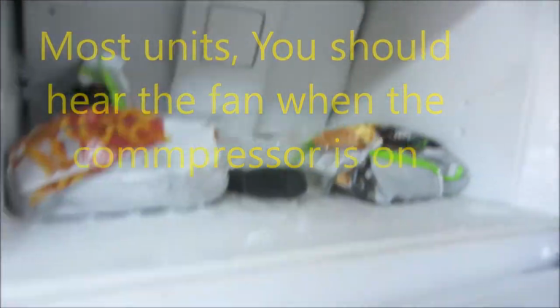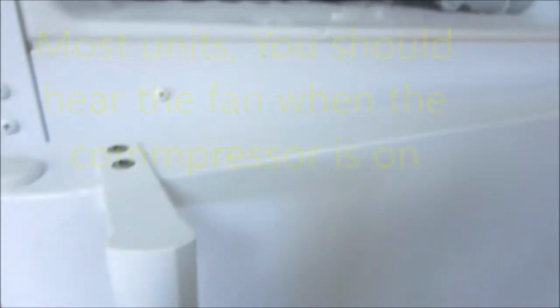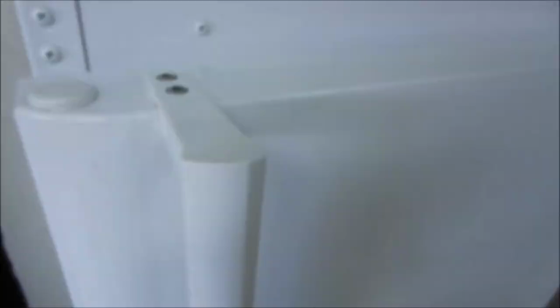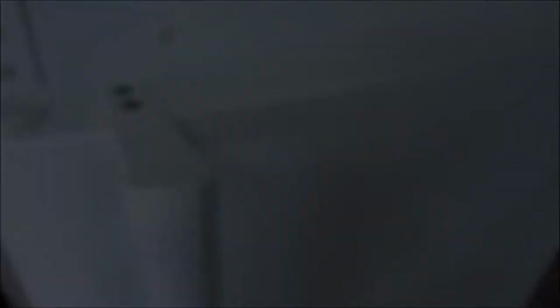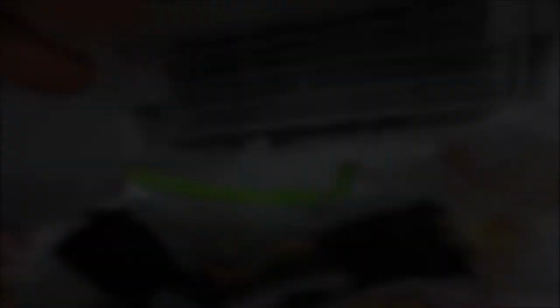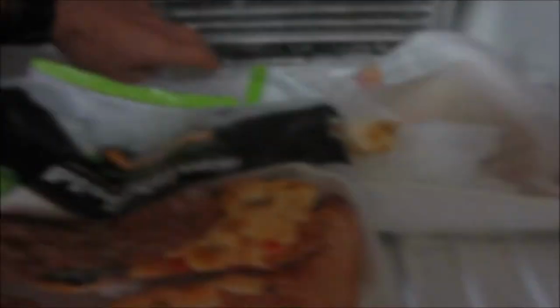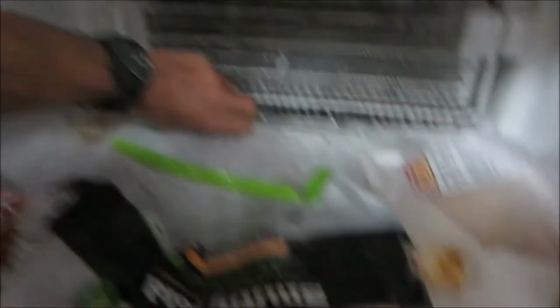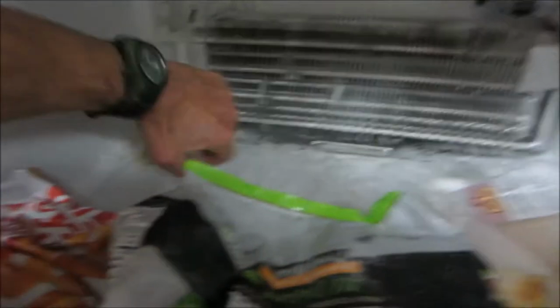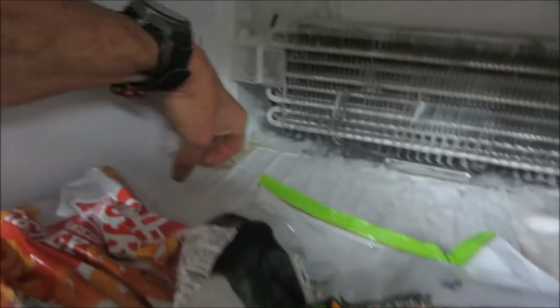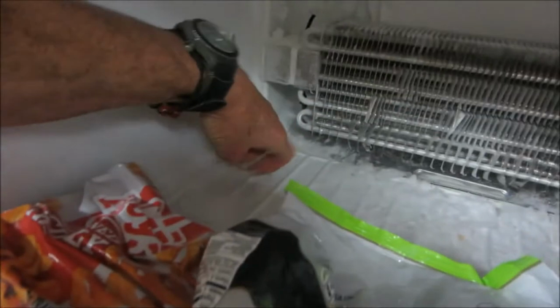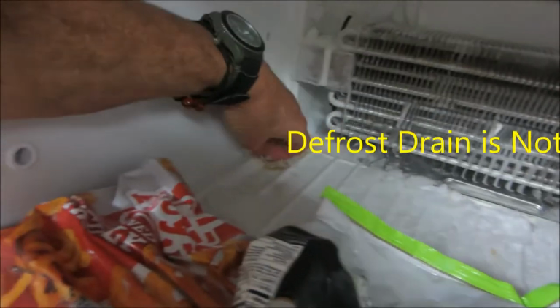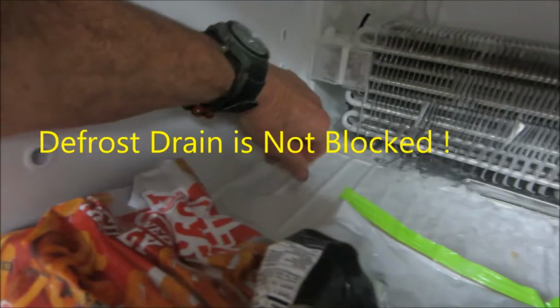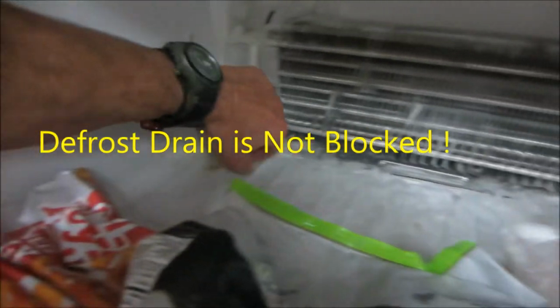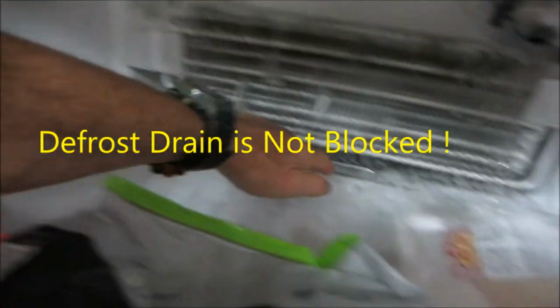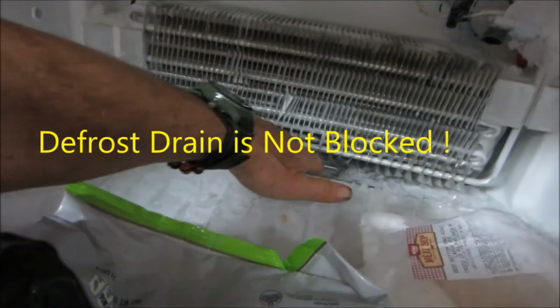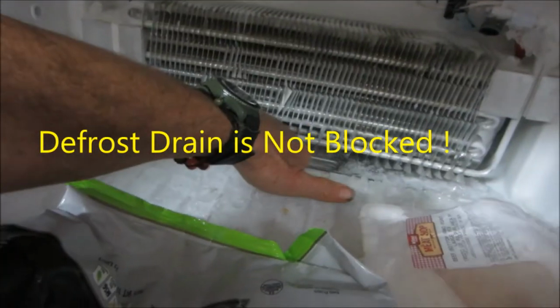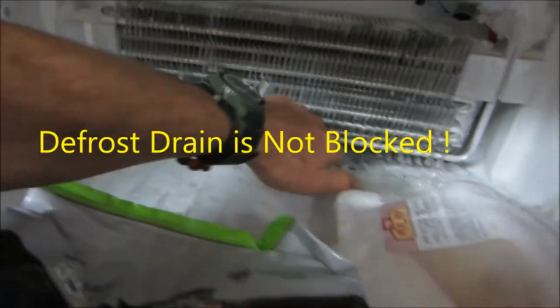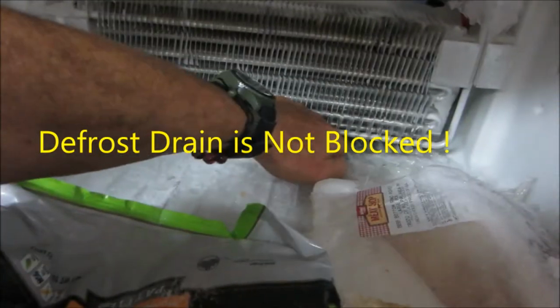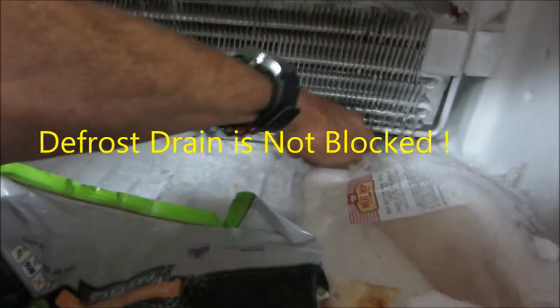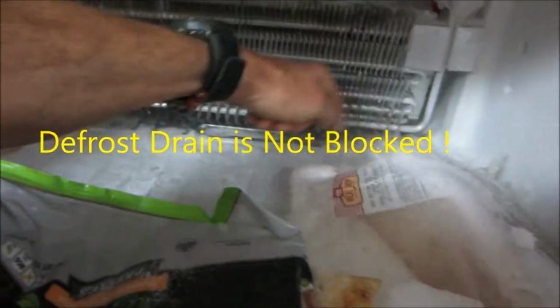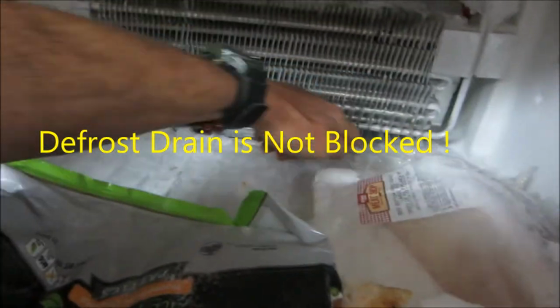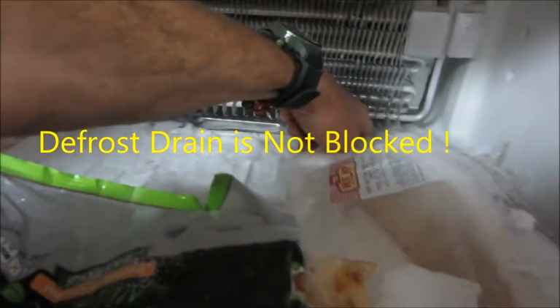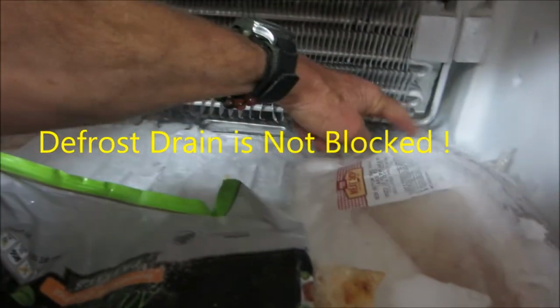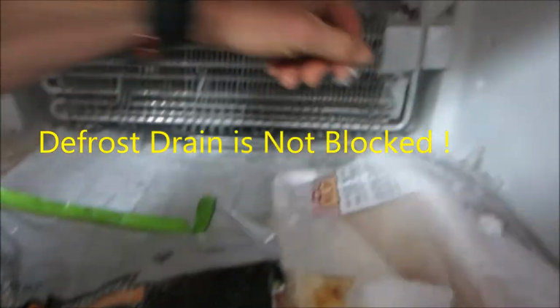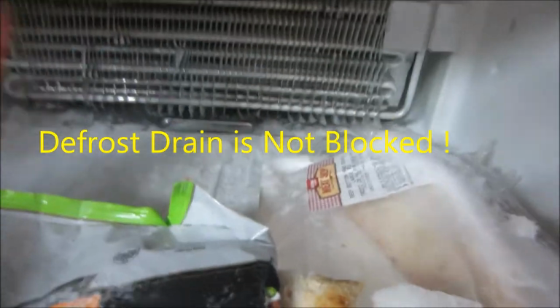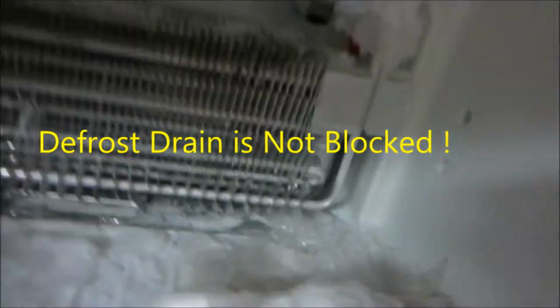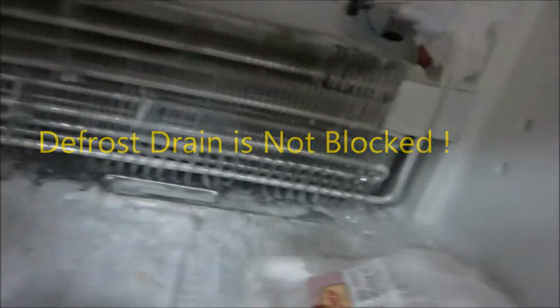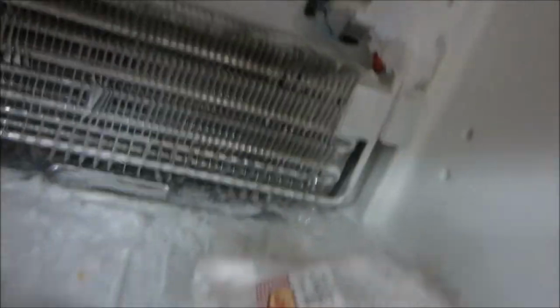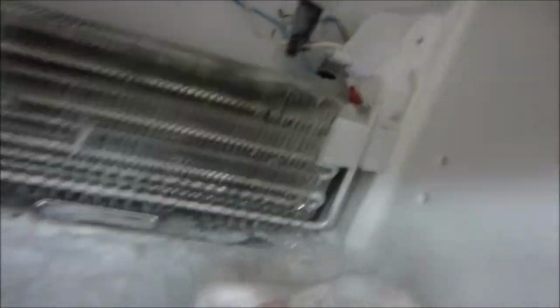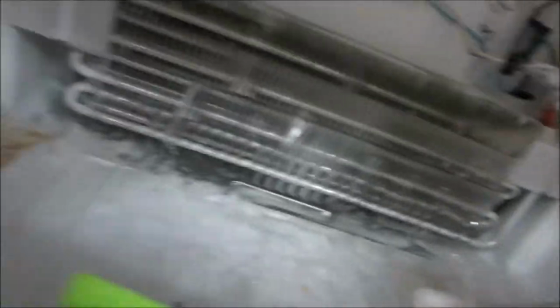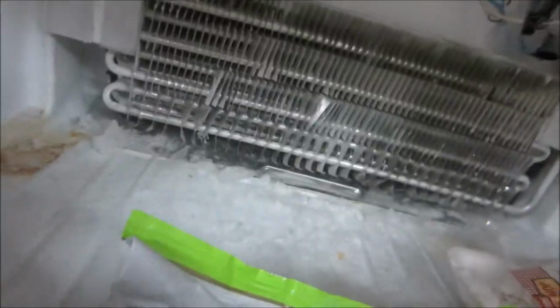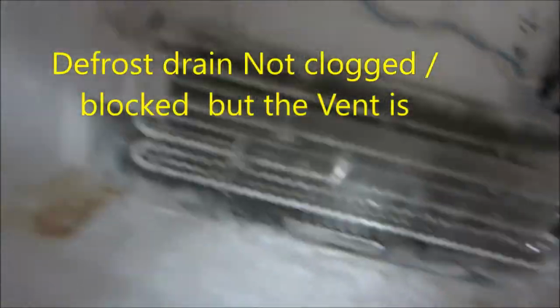The bottom does not get cold. It's not blocked. It's not iced up here. So the defroster seems to be working fine.